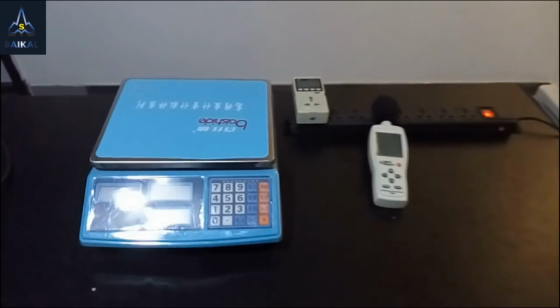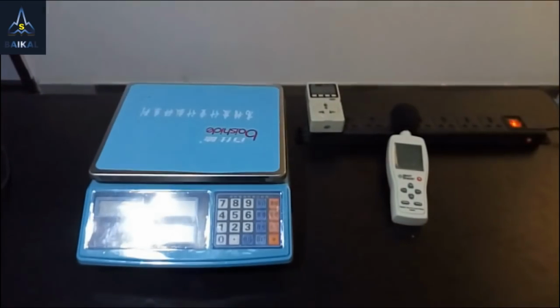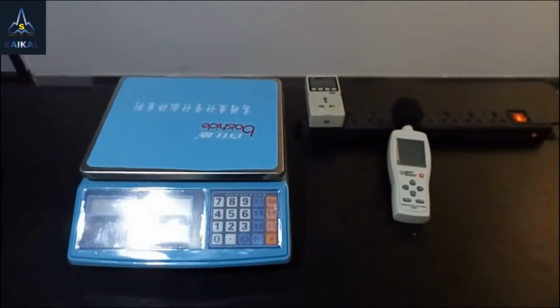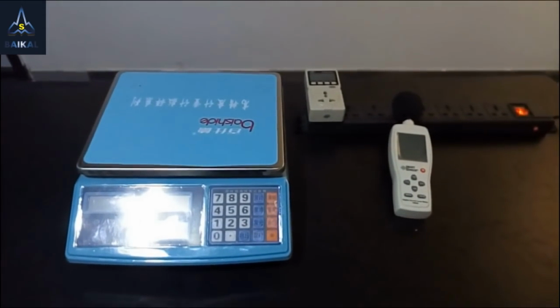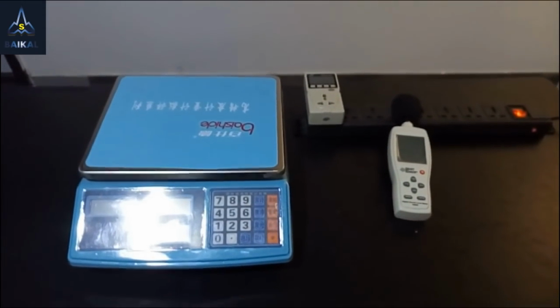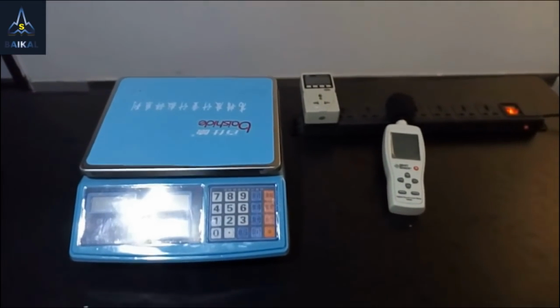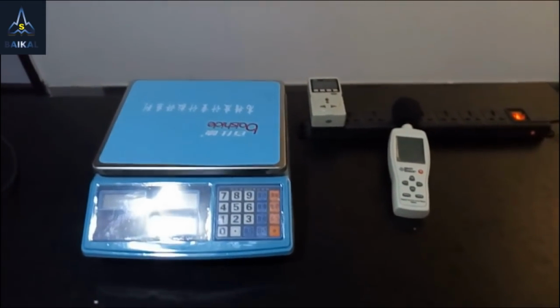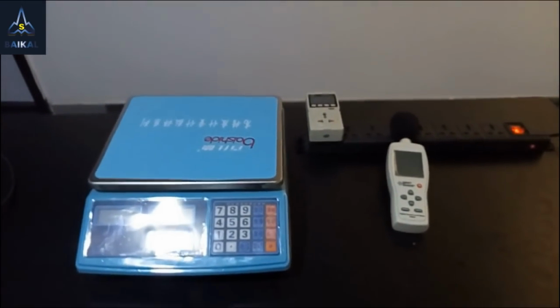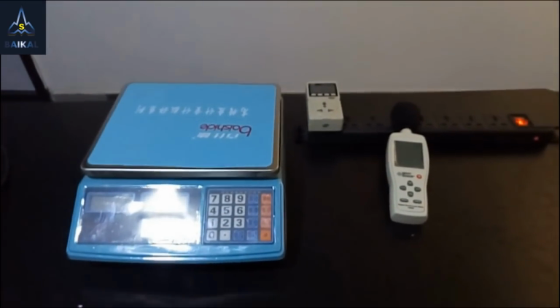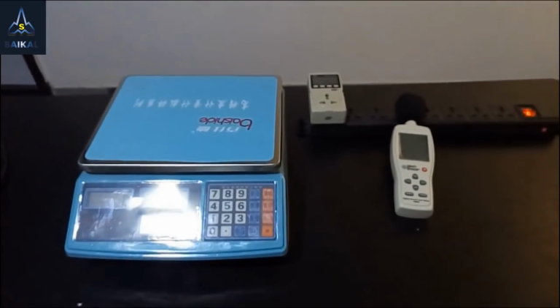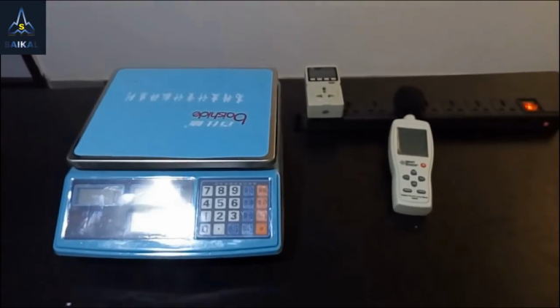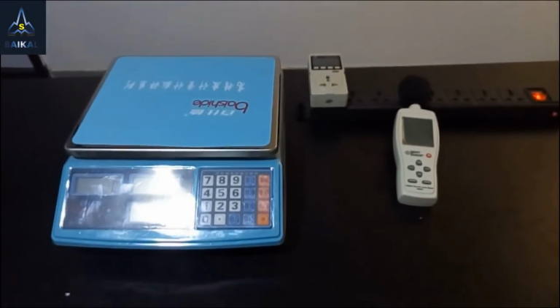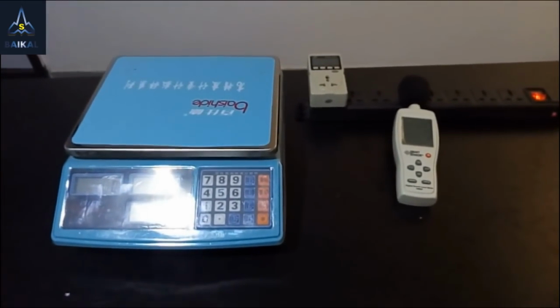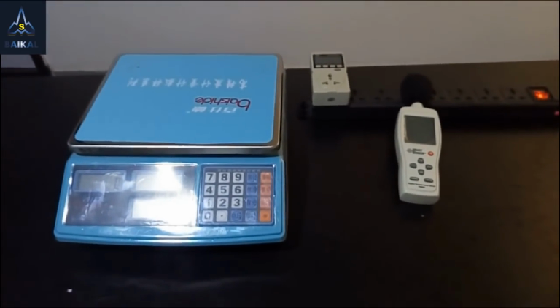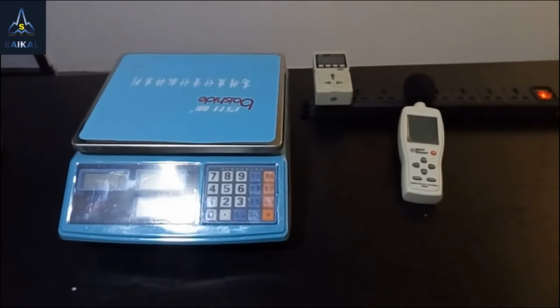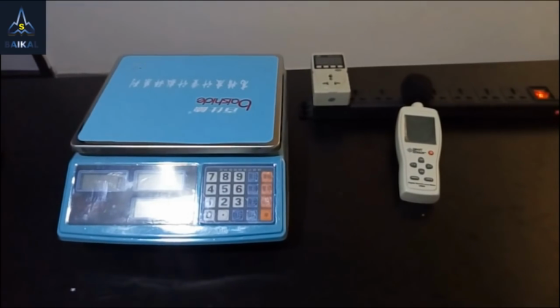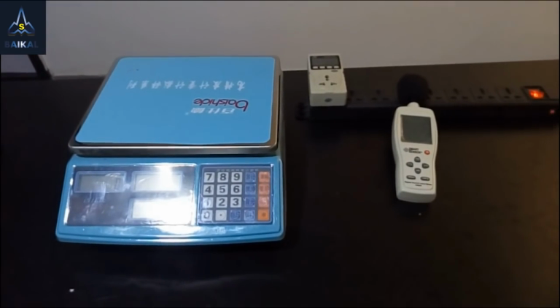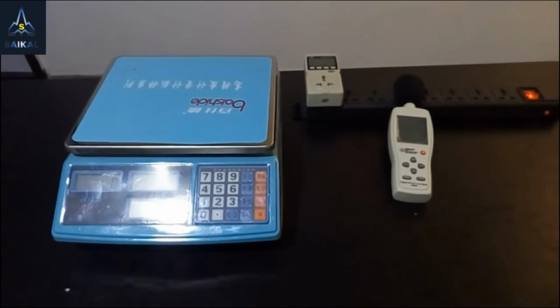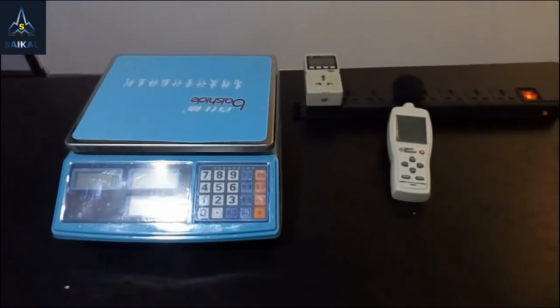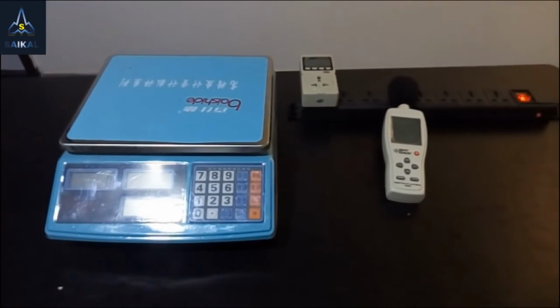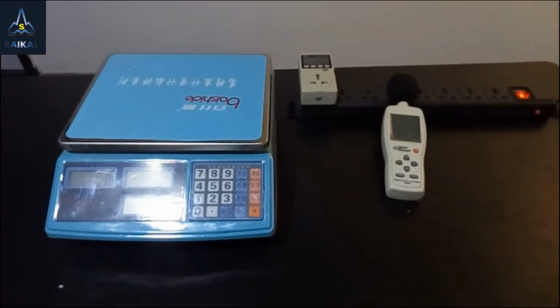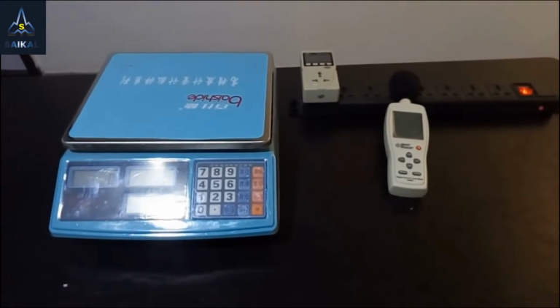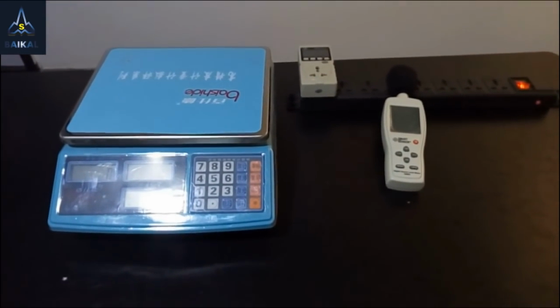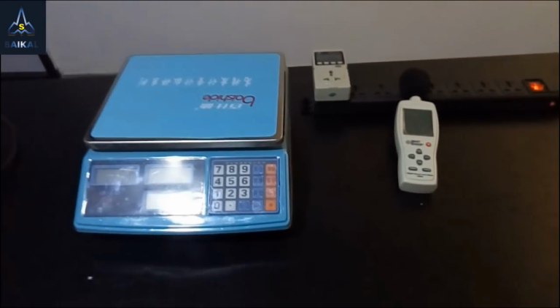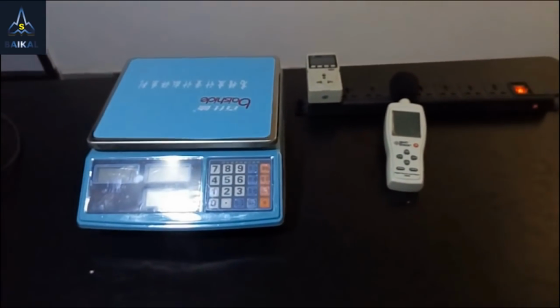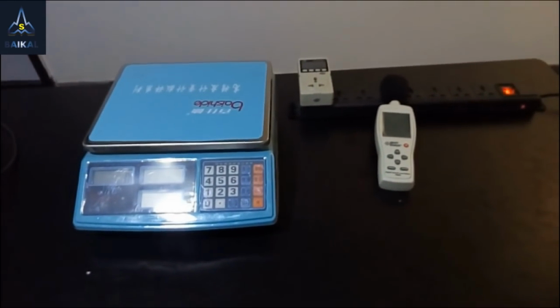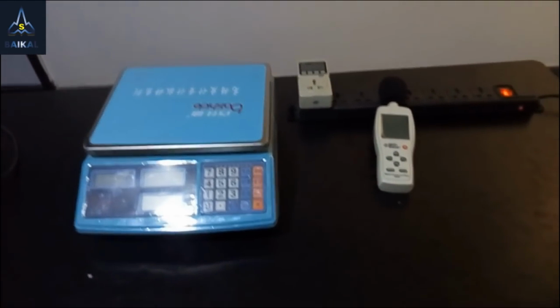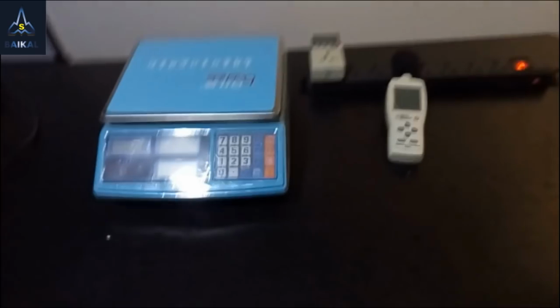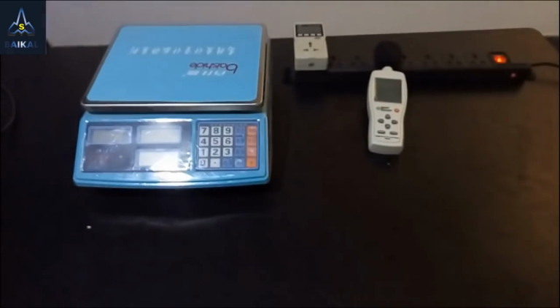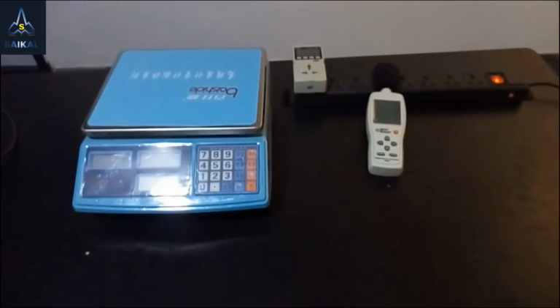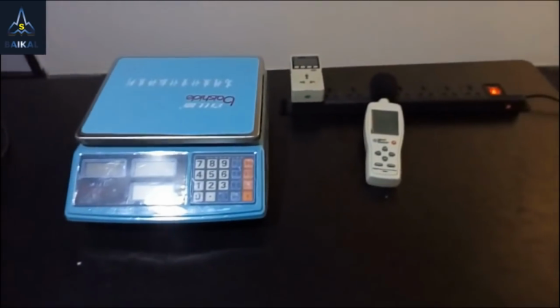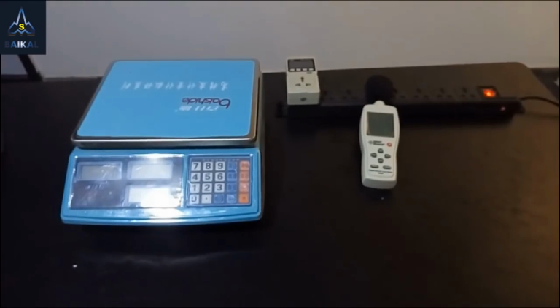Hello everyone, thank you for your support for our biker team. Today we present this video to teach you how to install our Quadro Mini Miners.